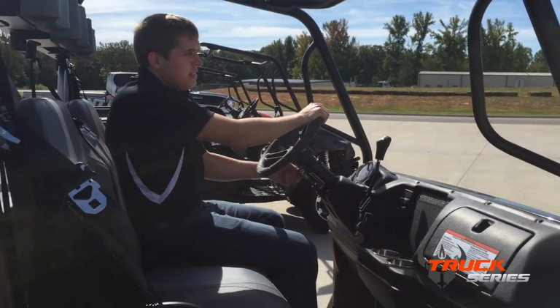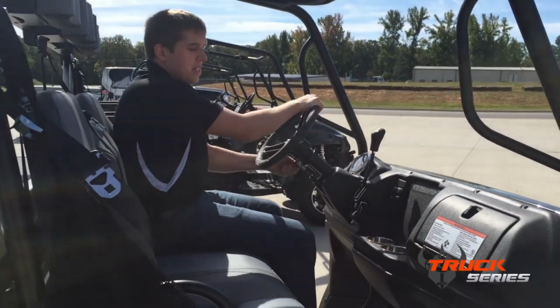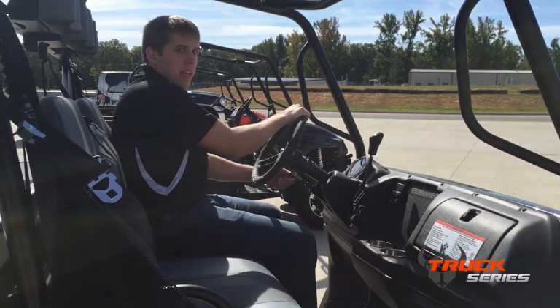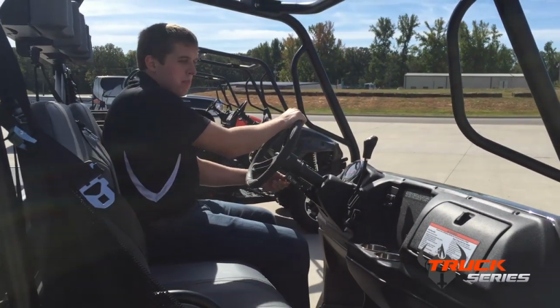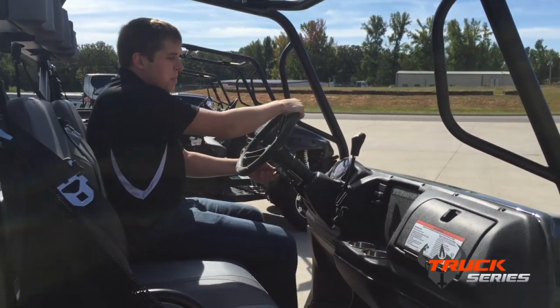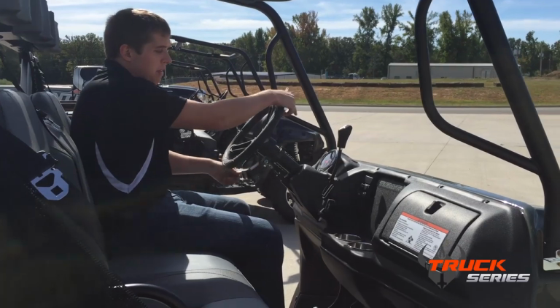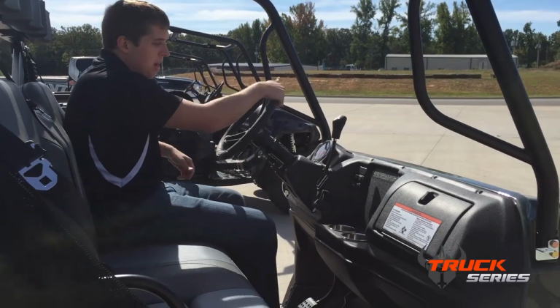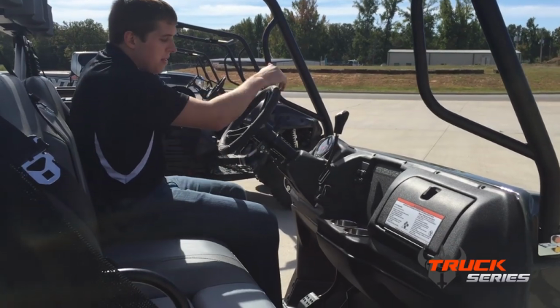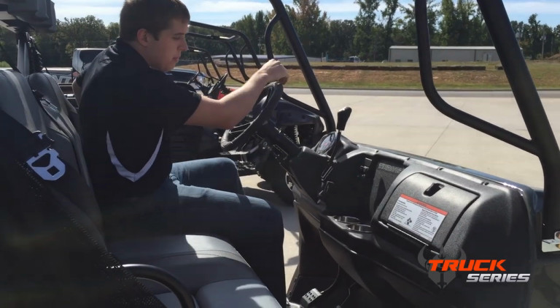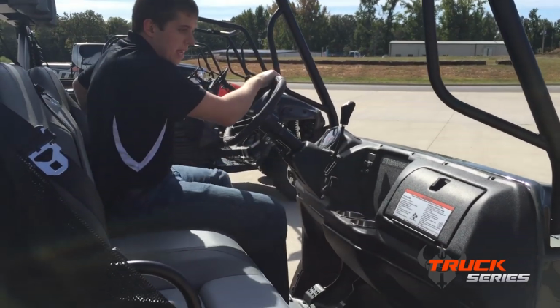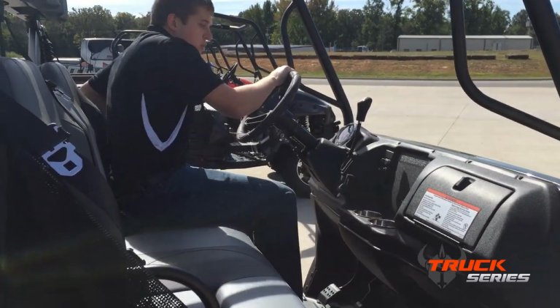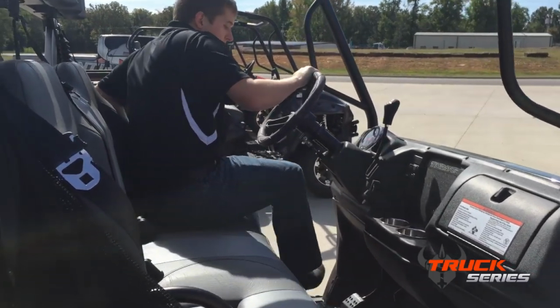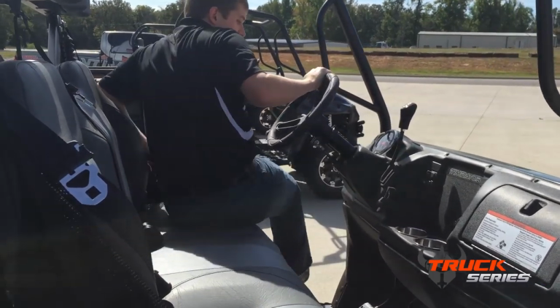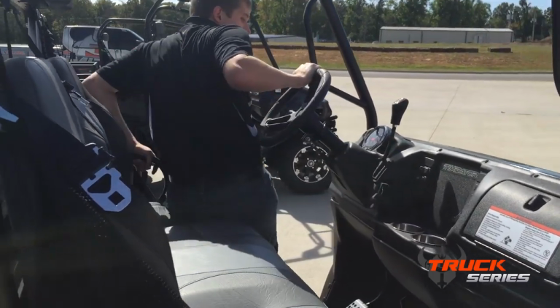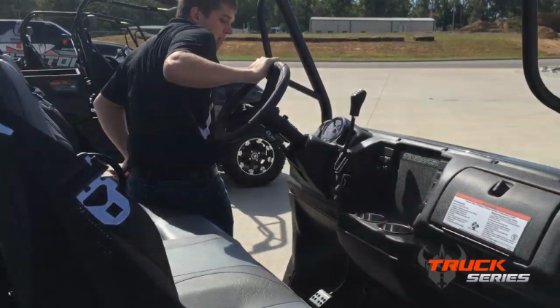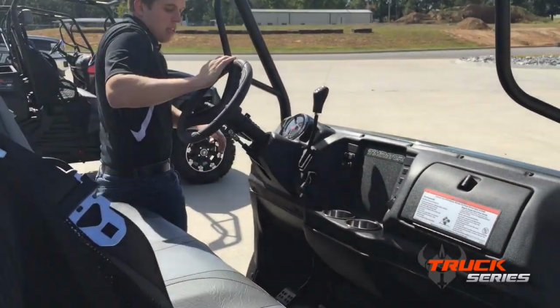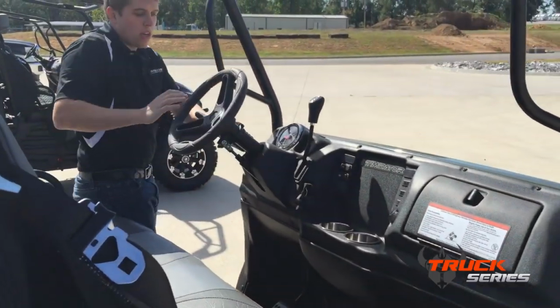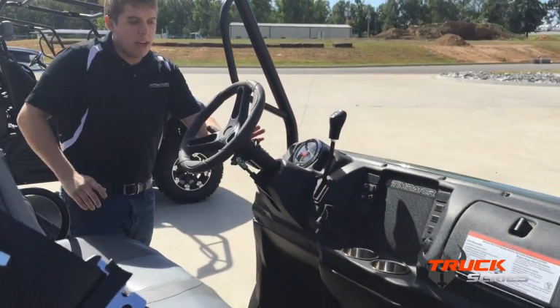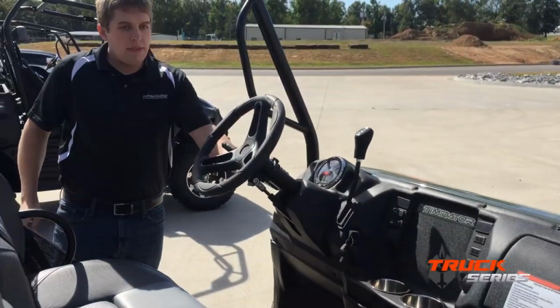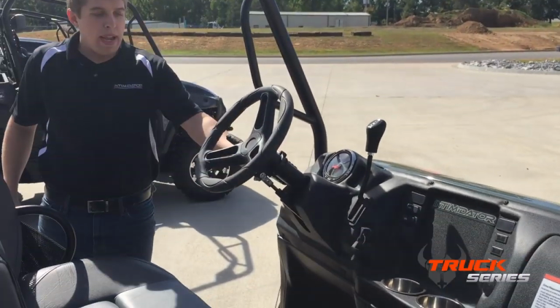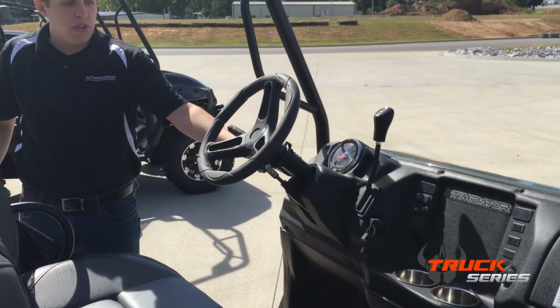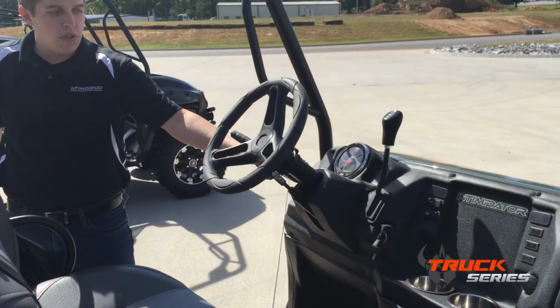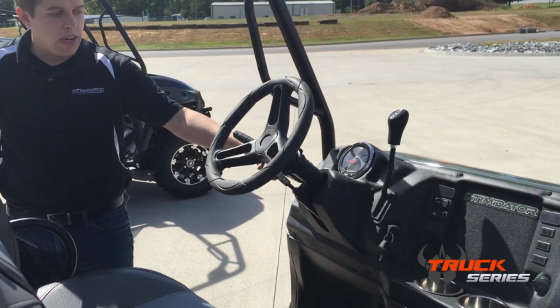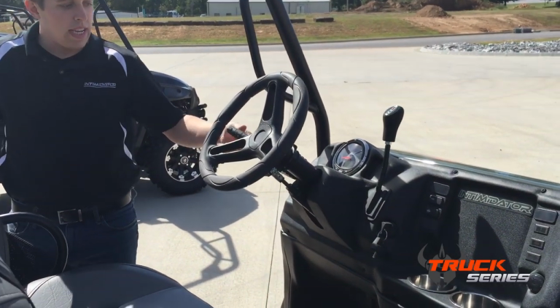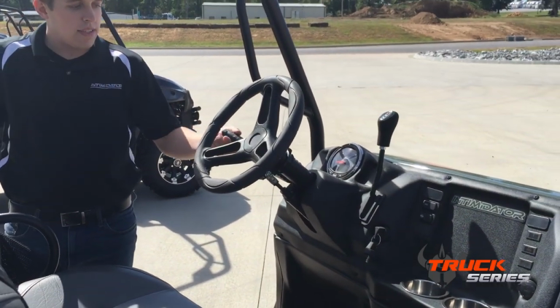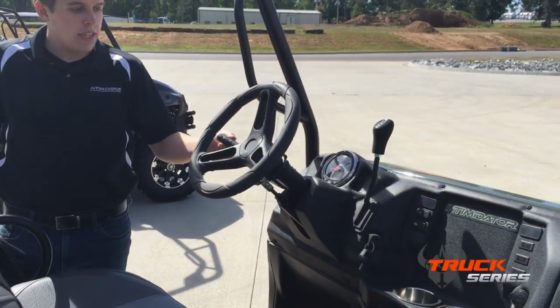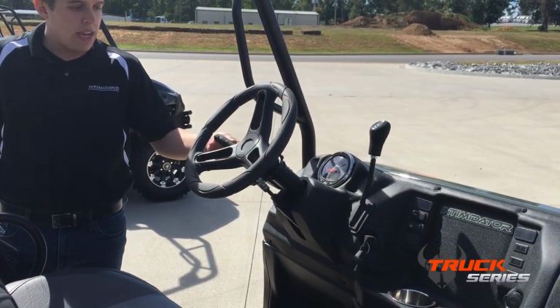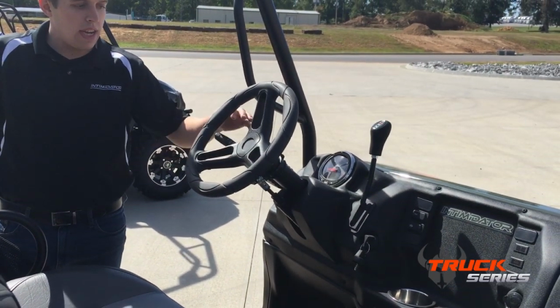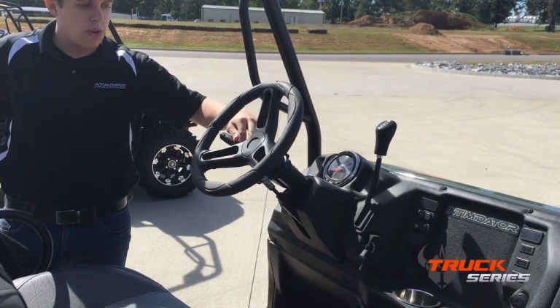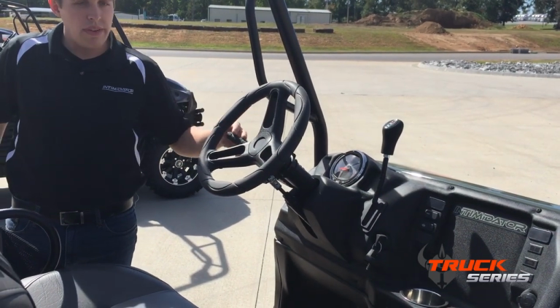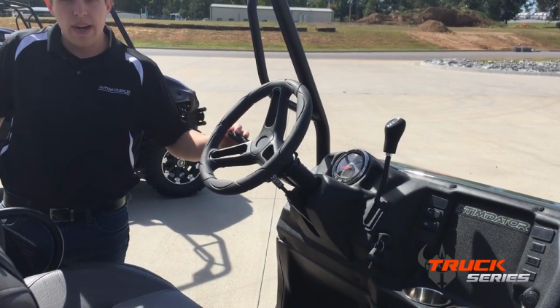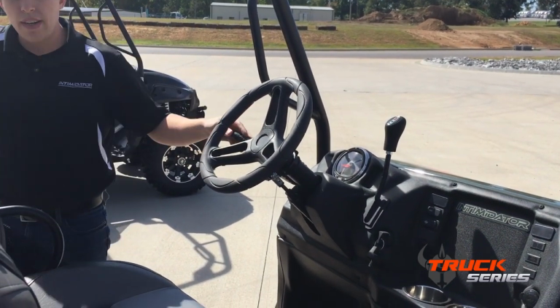You have tilt steering and a speedometer with a trip and an odometer. On our XD4 package, you control your headlights, turn signals, hazard lights, horn, and everything right here.